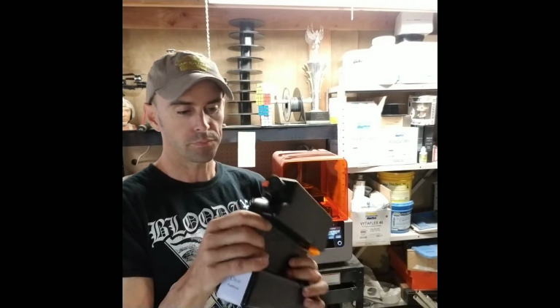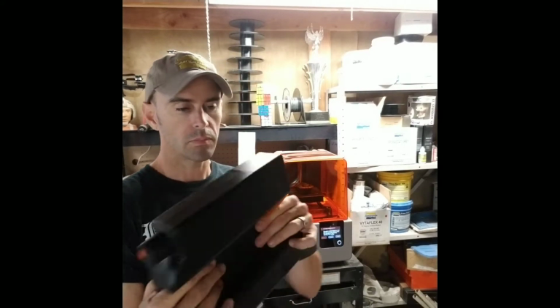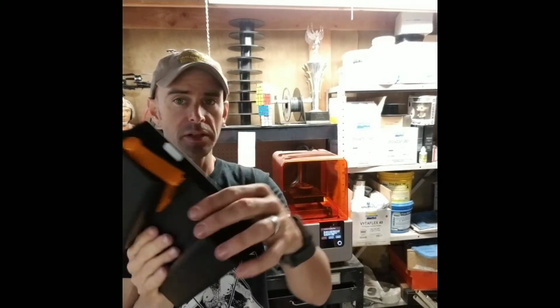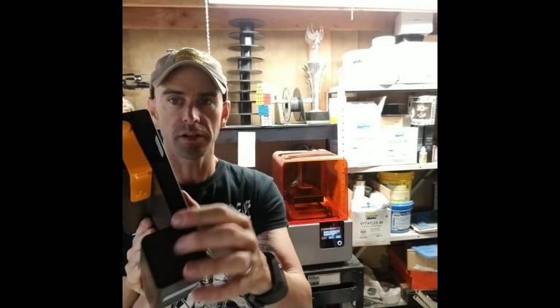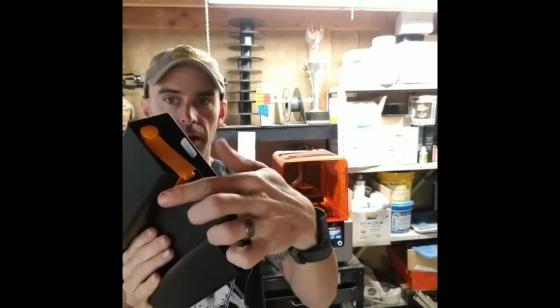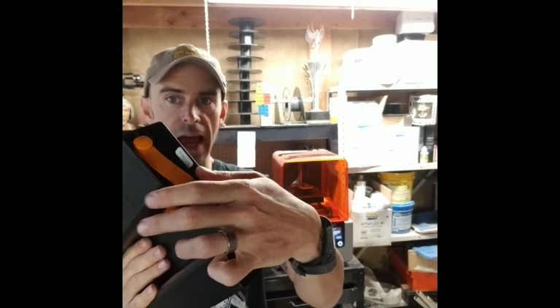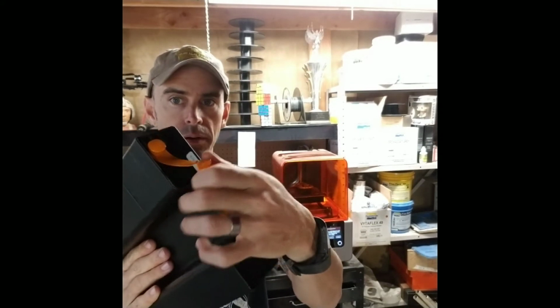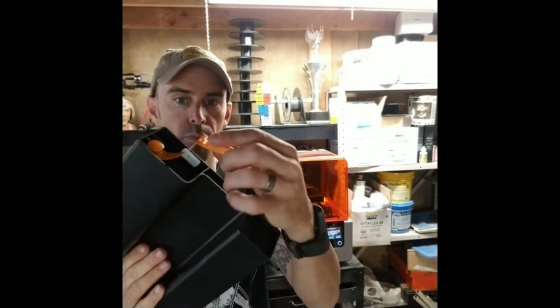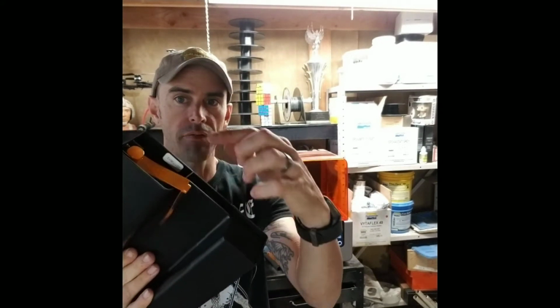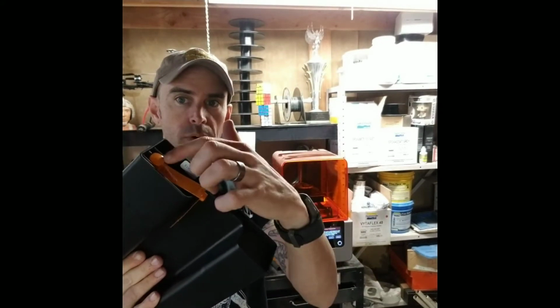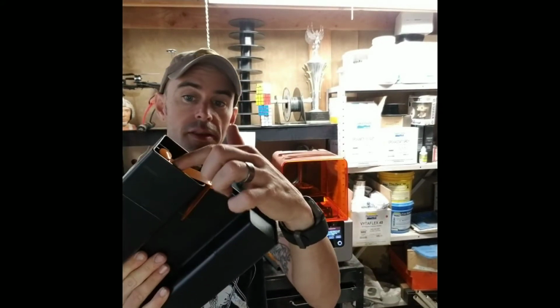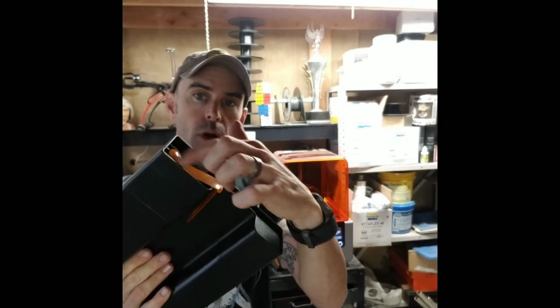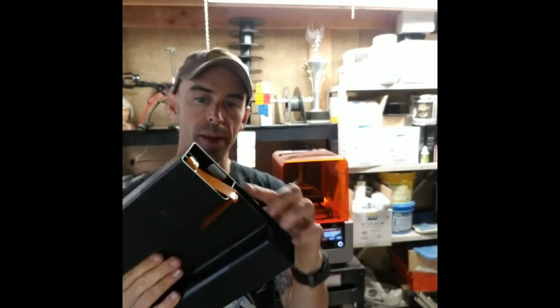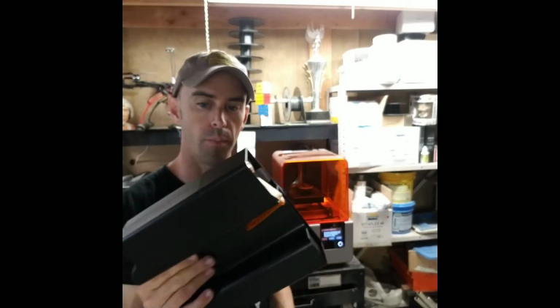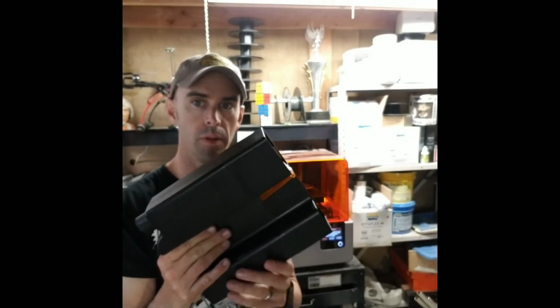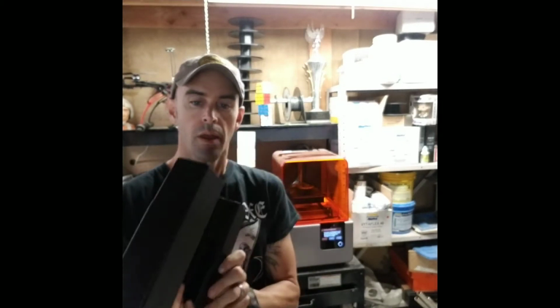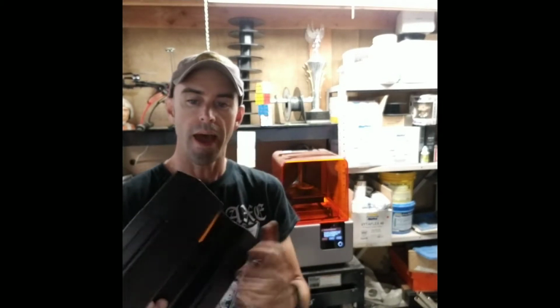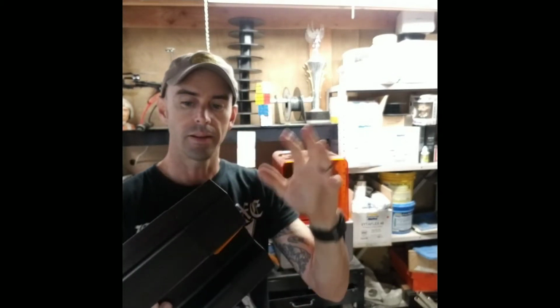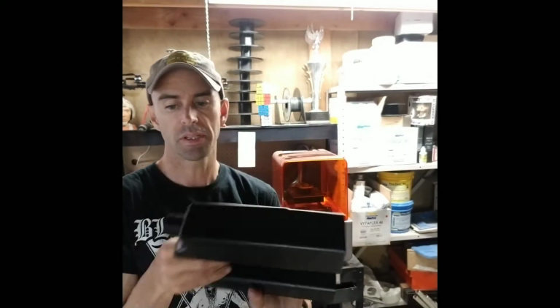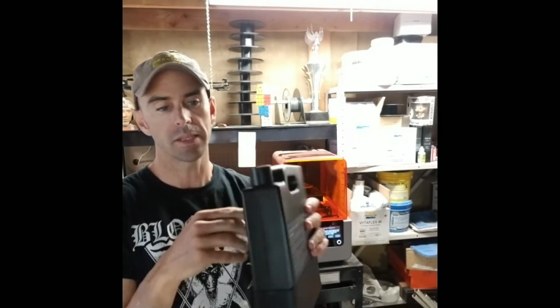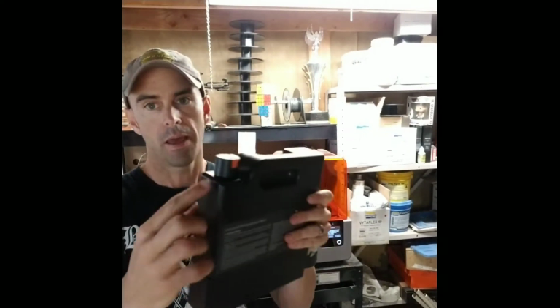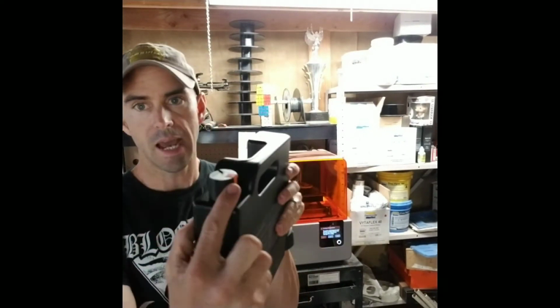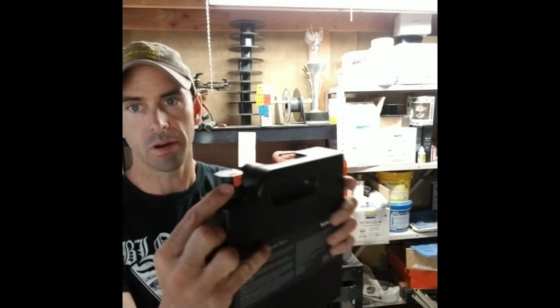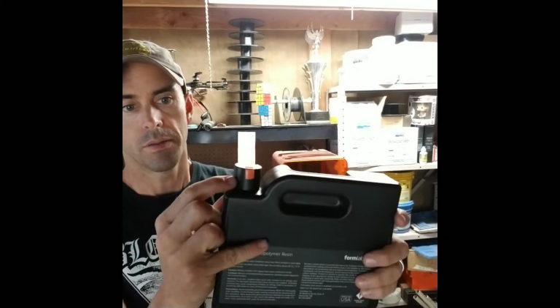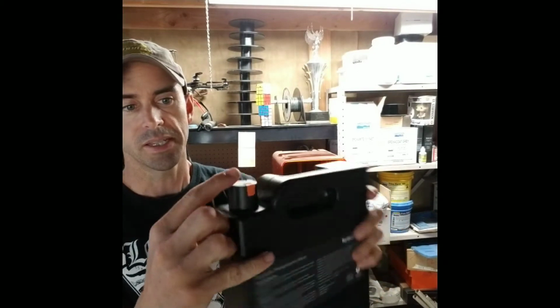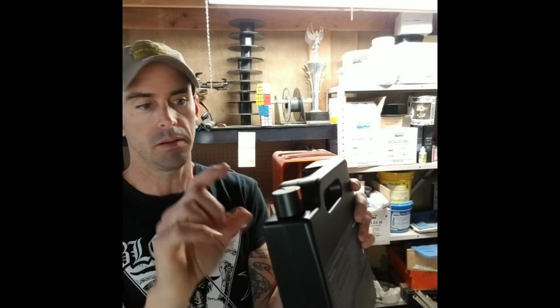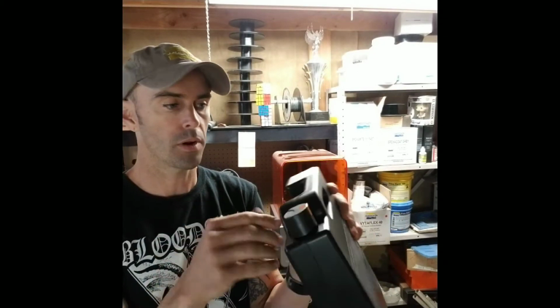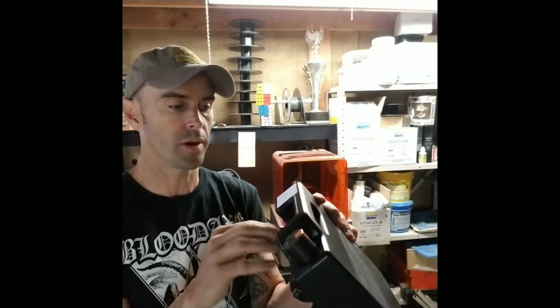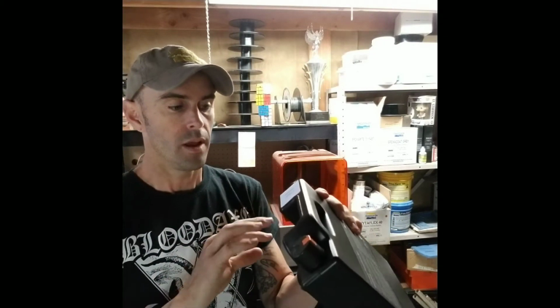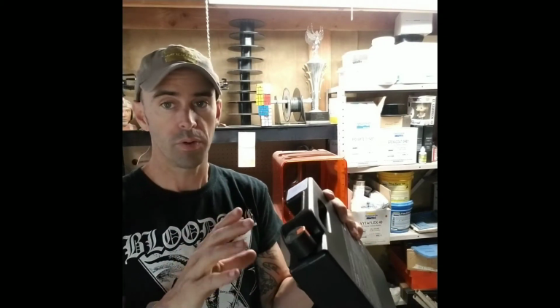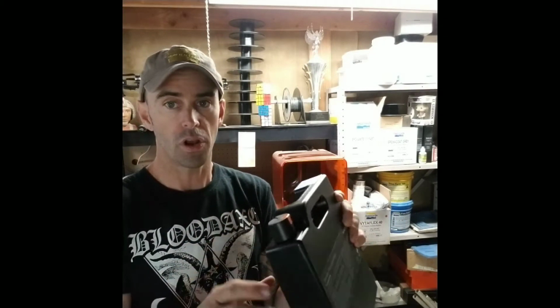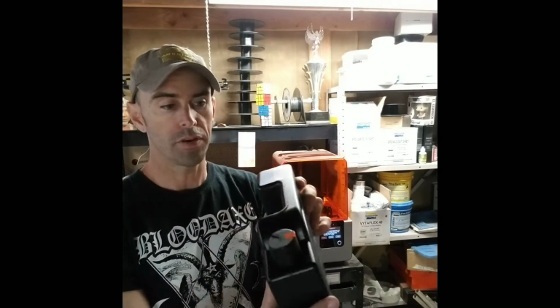There's a little tab here we're going to pull off — that exposes the little rubber nipple on the bottom that dispenses the resin. Then on the top there's a seal that we're going to open, and that's pretty much all you have to do.